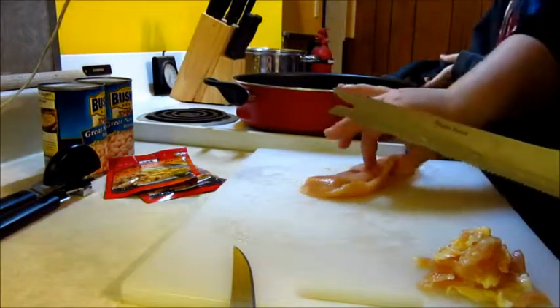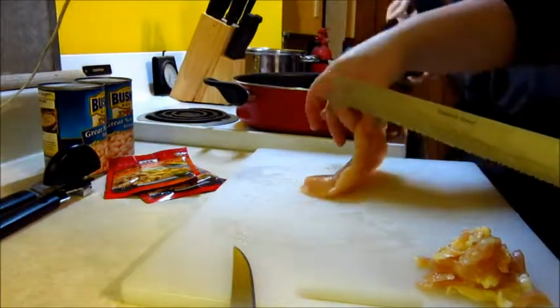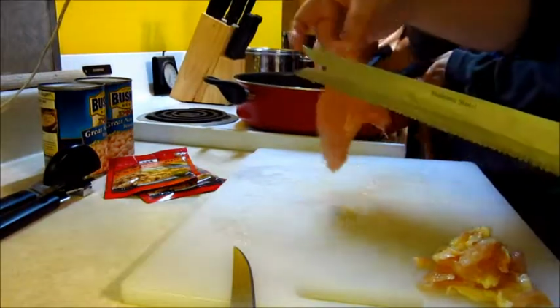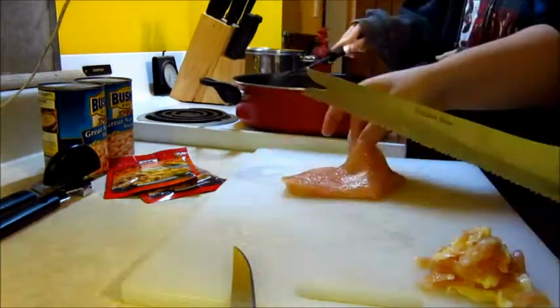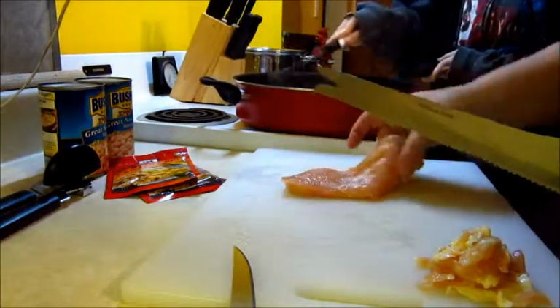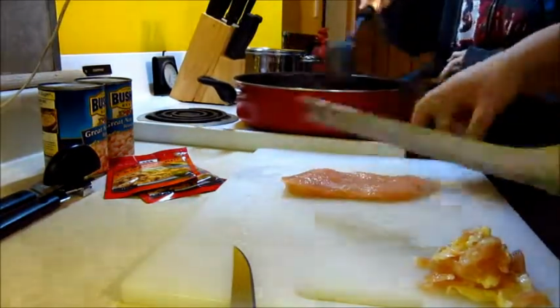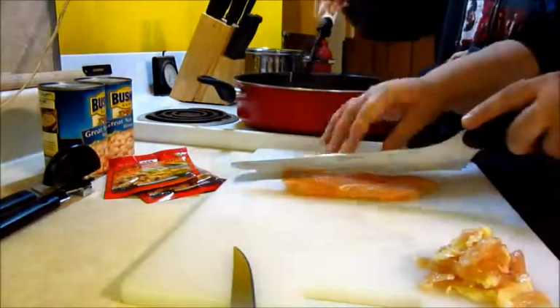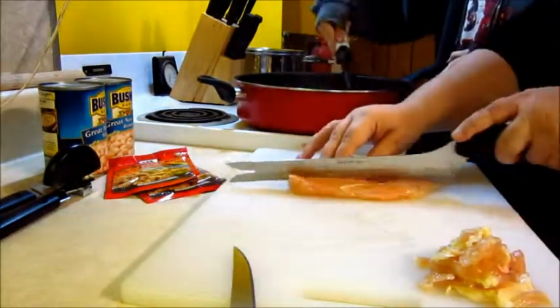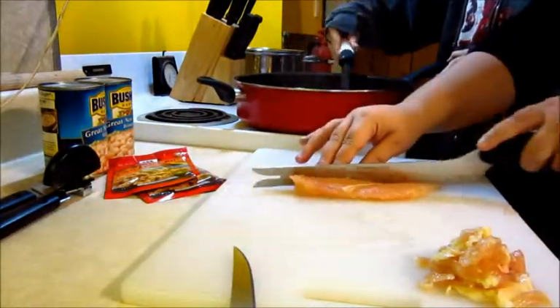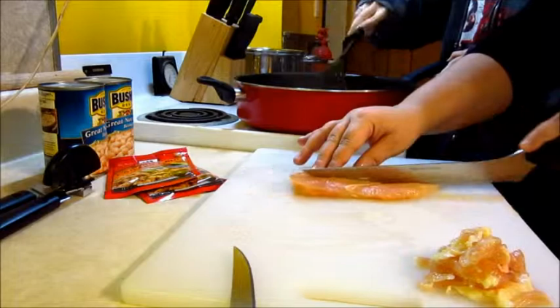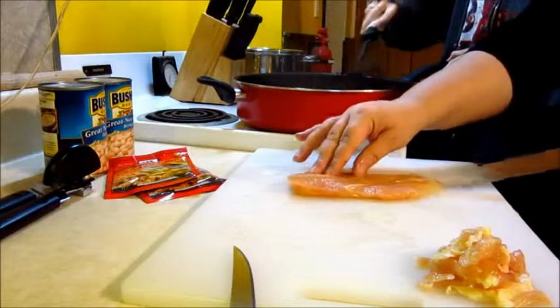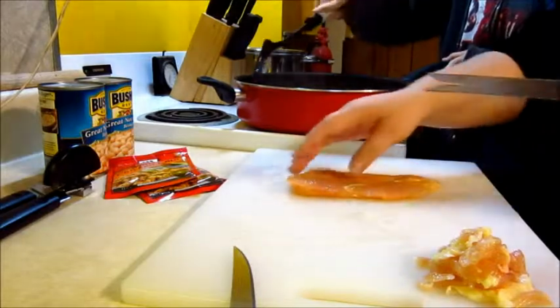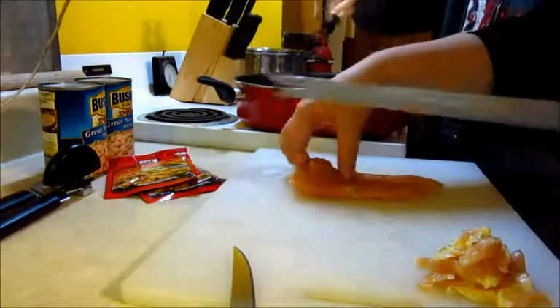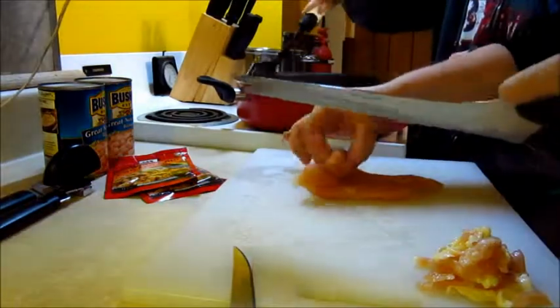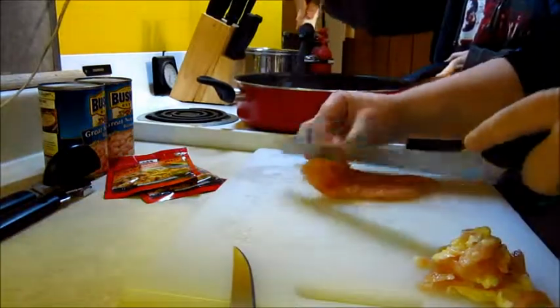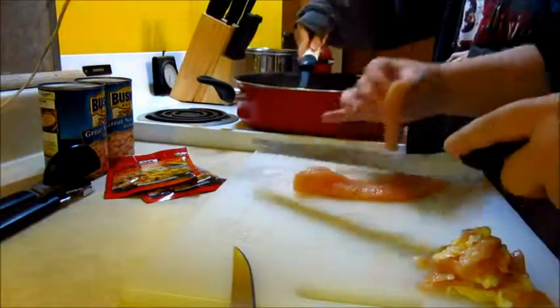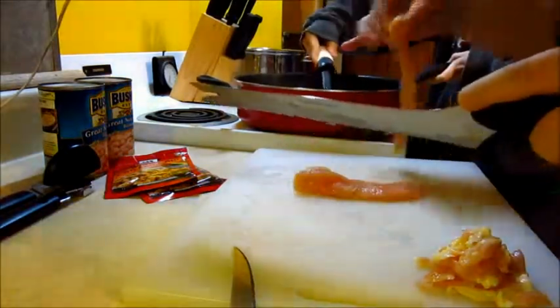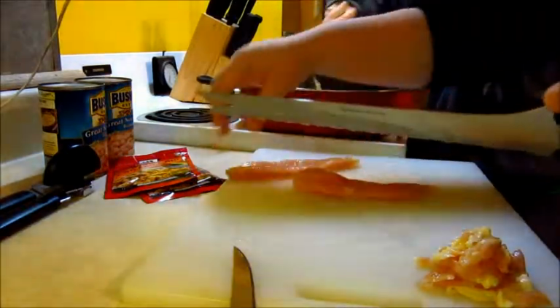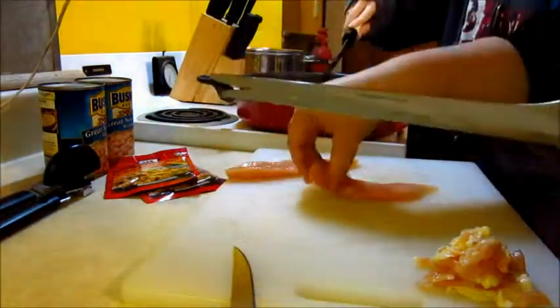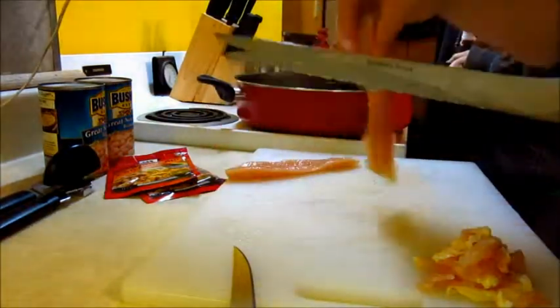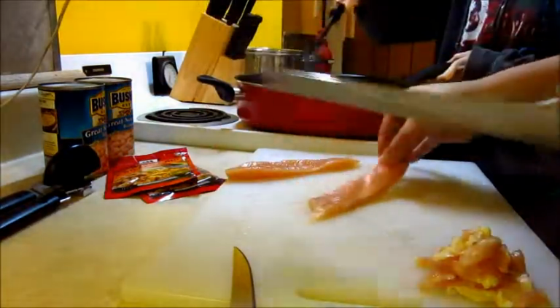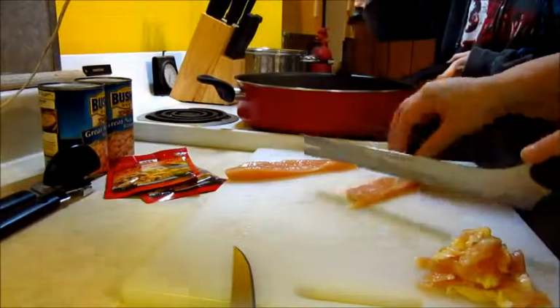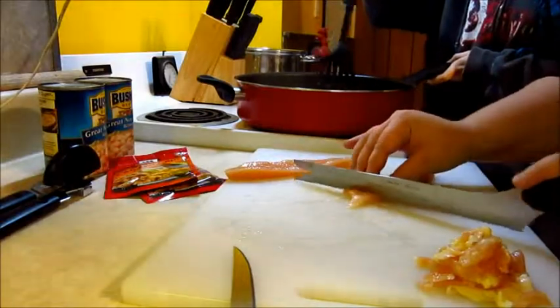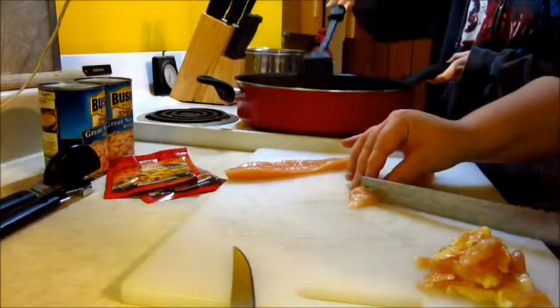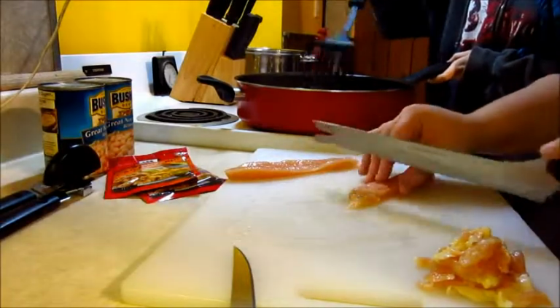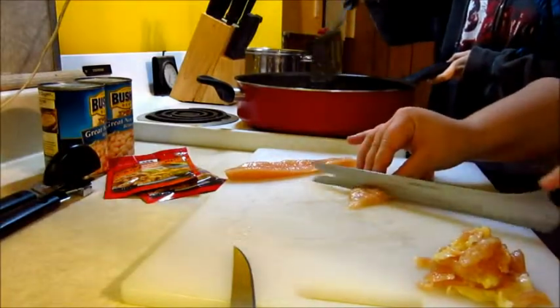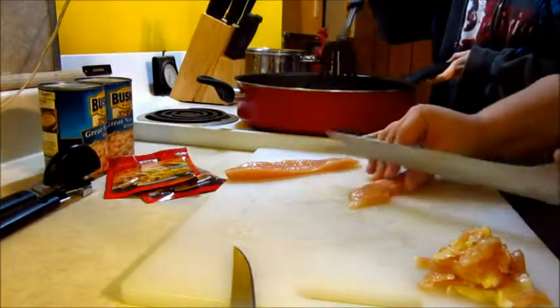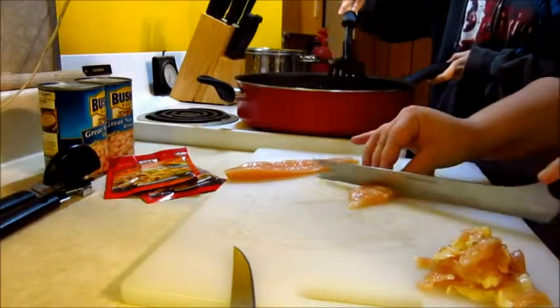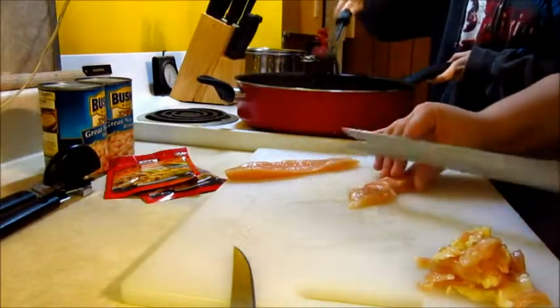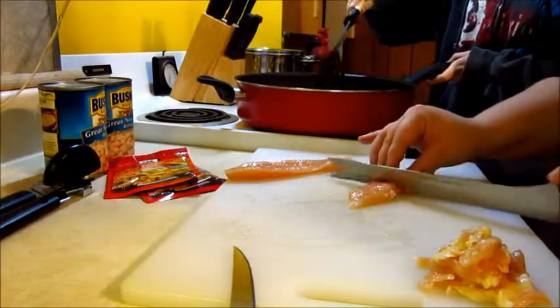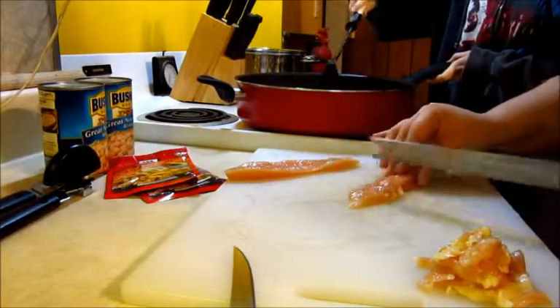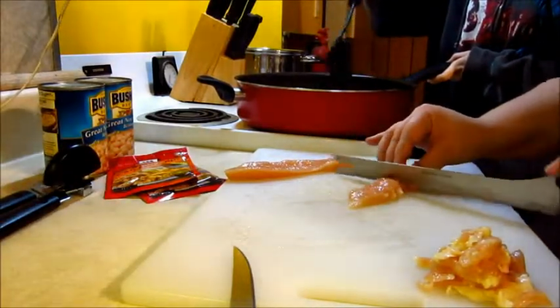While she's been doing that I've been stirring the chicken here as we're frying it up in her little wok. You don't need a wok for it - any pan will do.